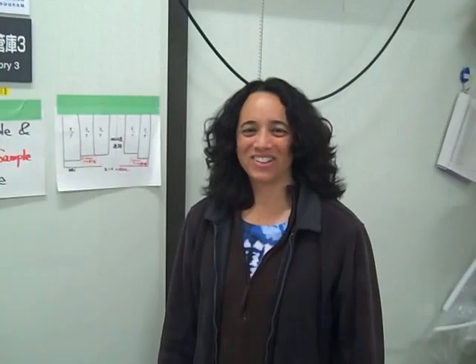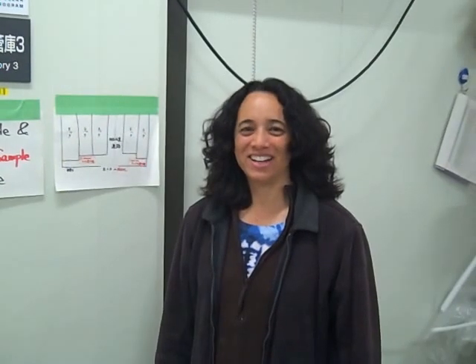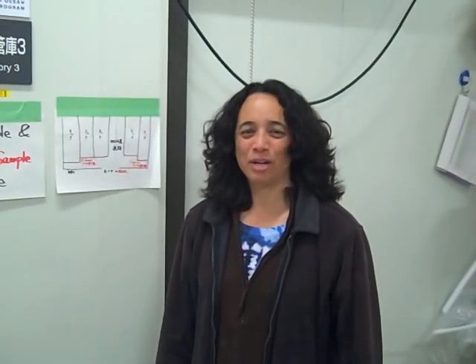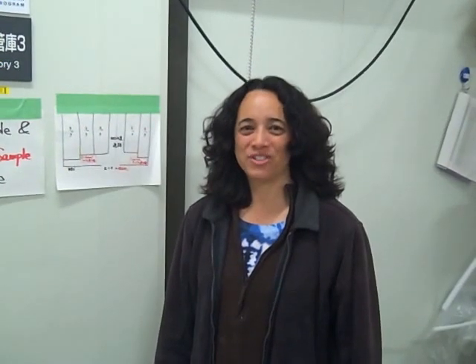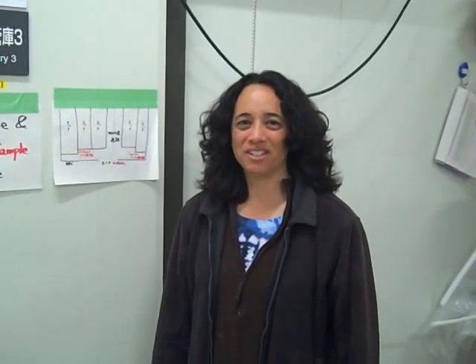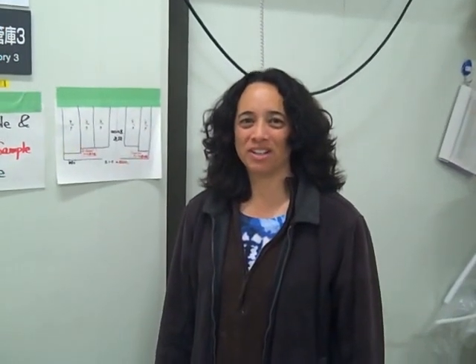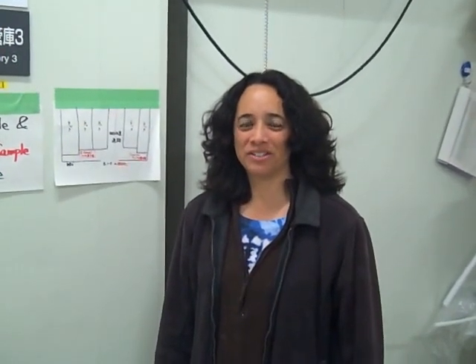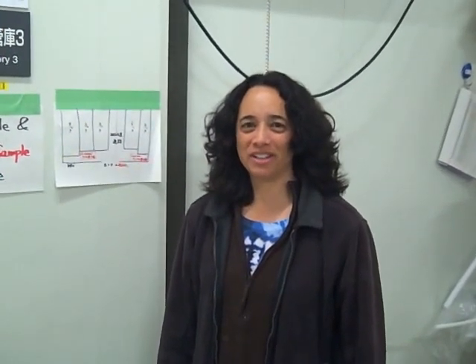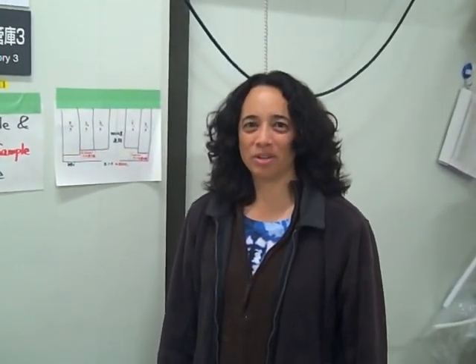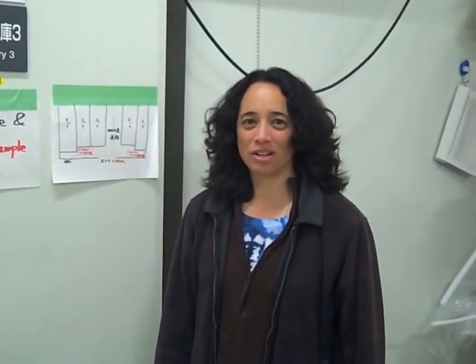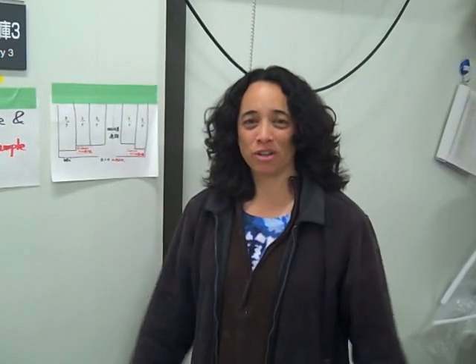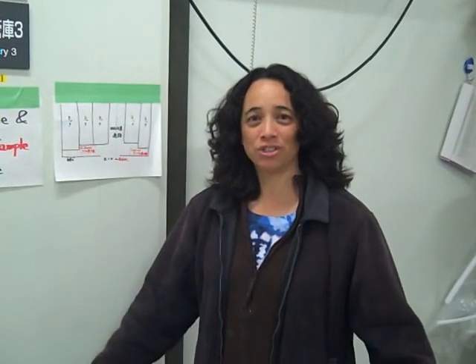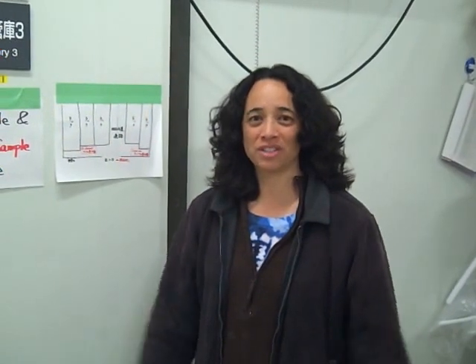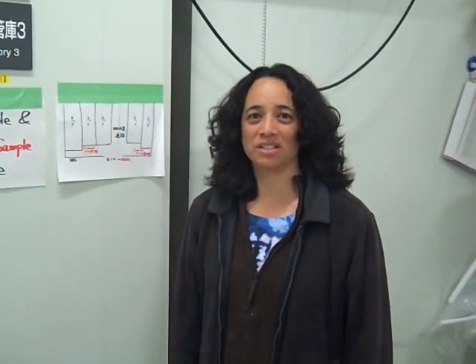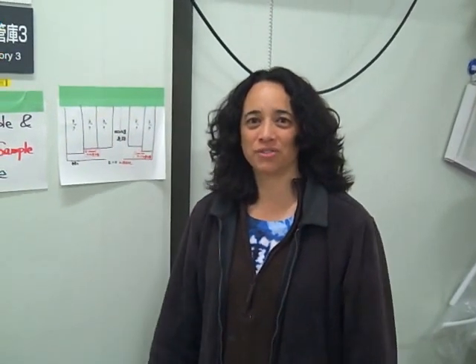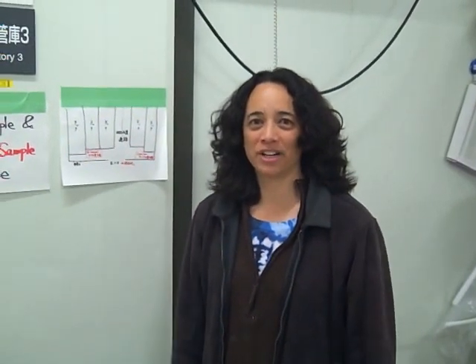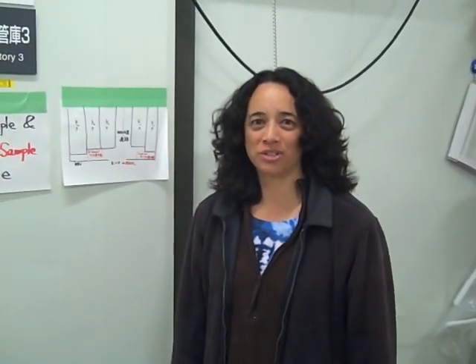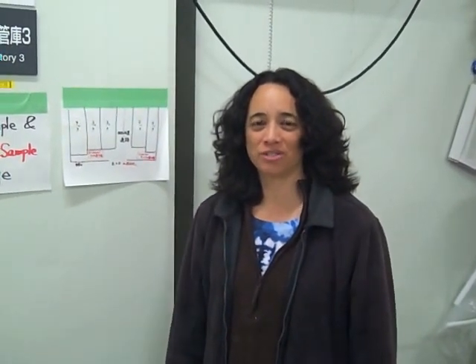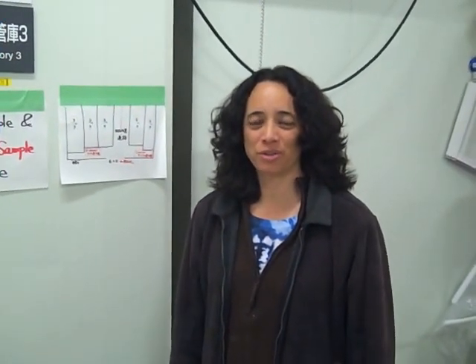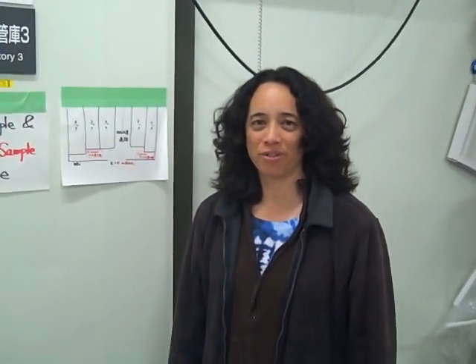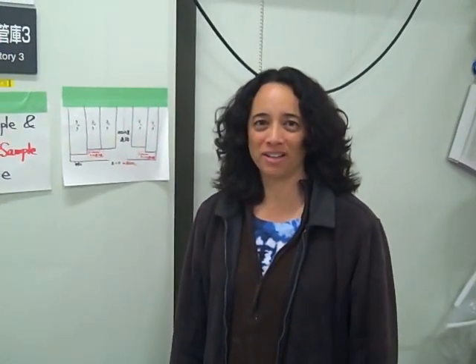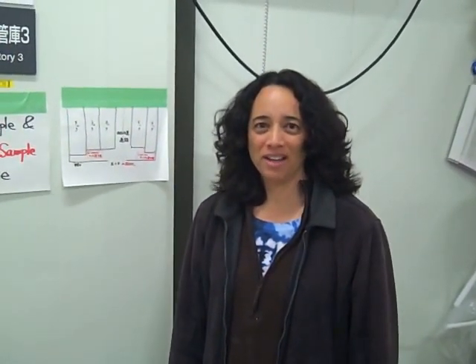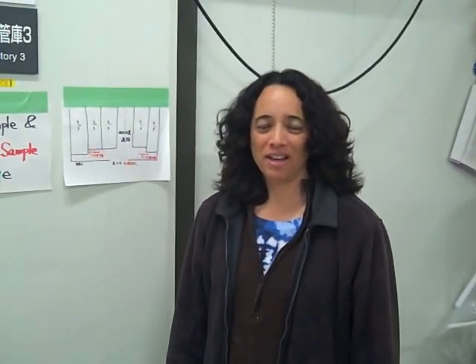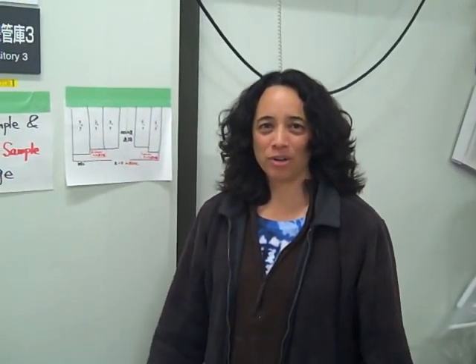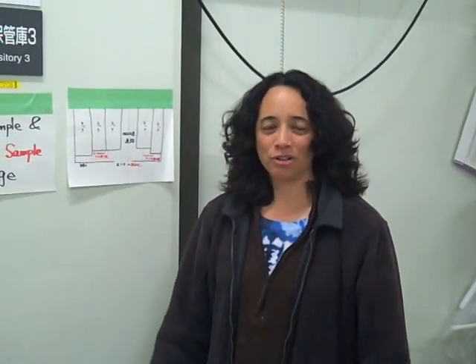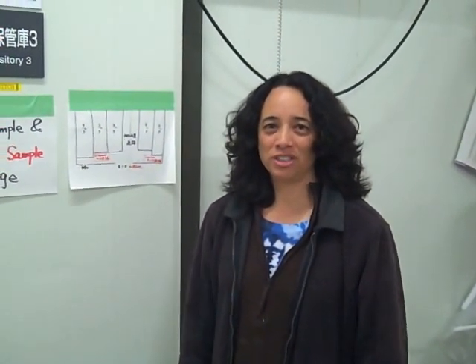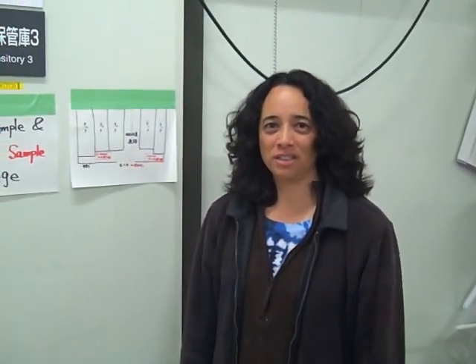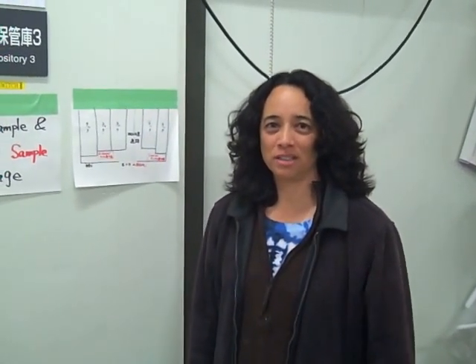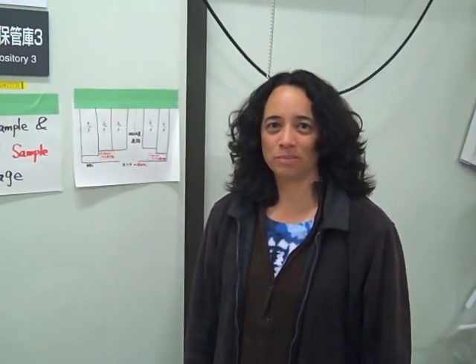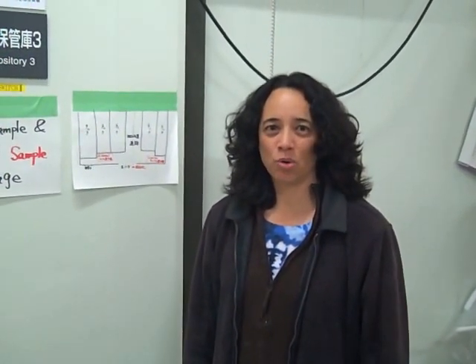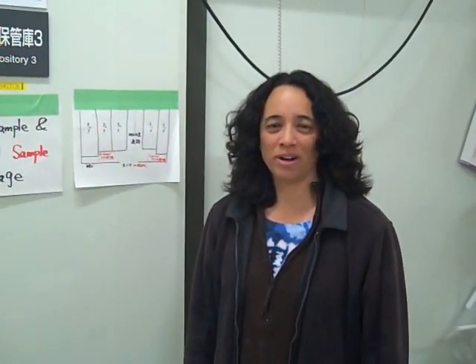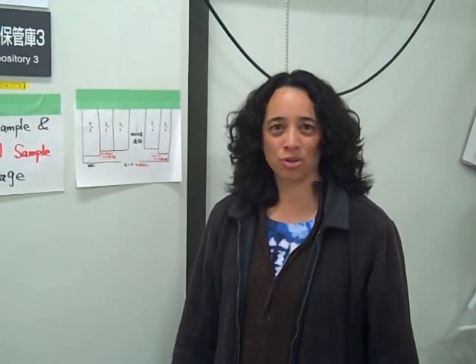Hi, I'm Christina Ravello and I'm one of the Co-Chief Scientists for Expedition 323. We're at the Co-Chief Core repository.